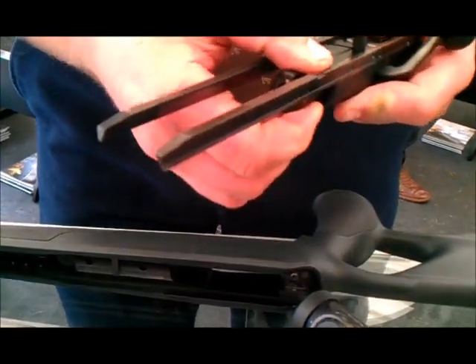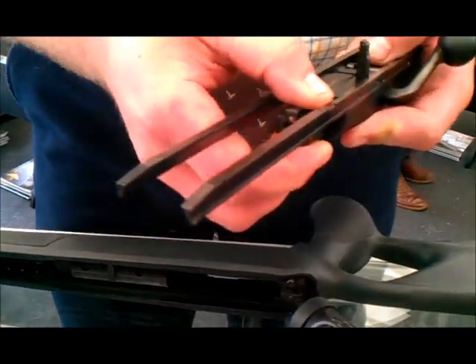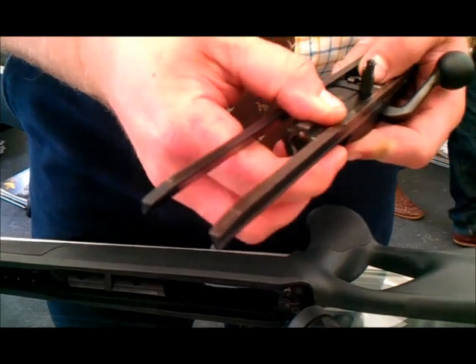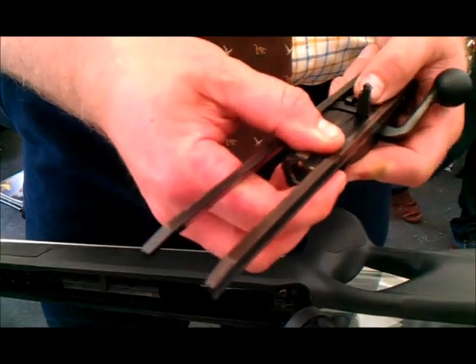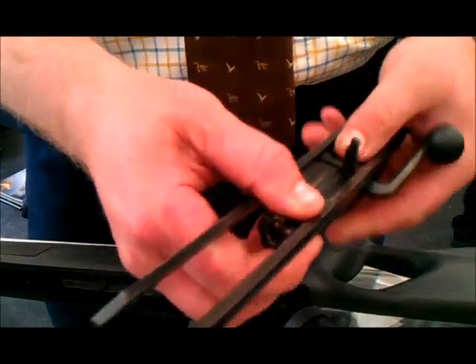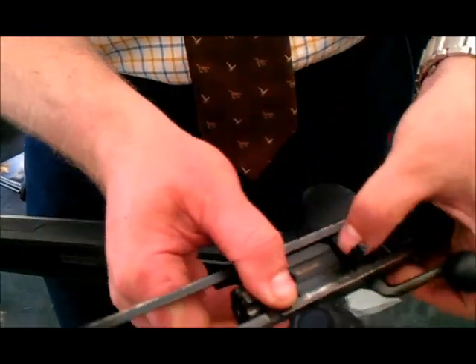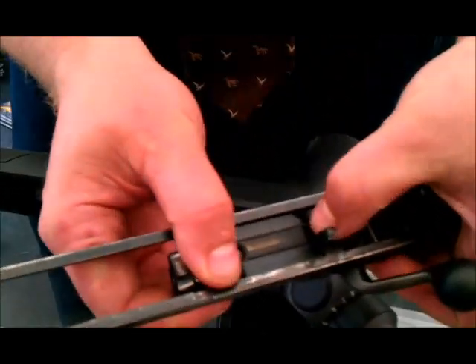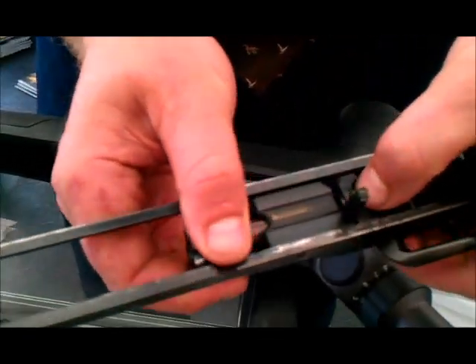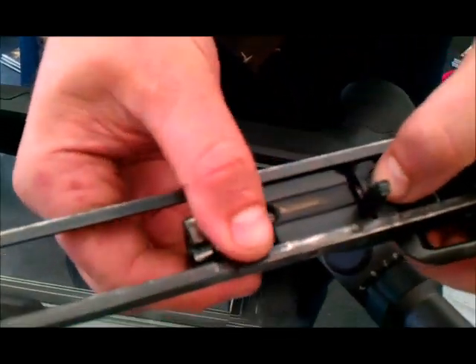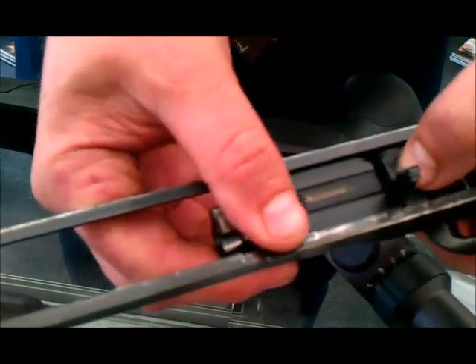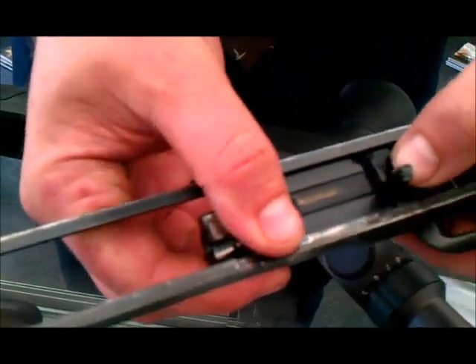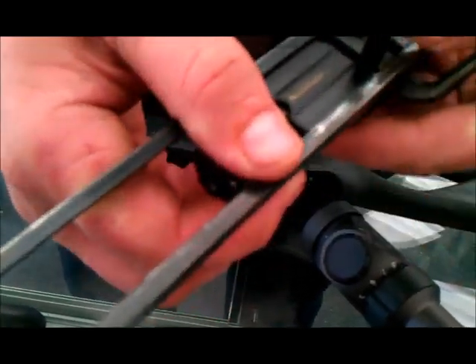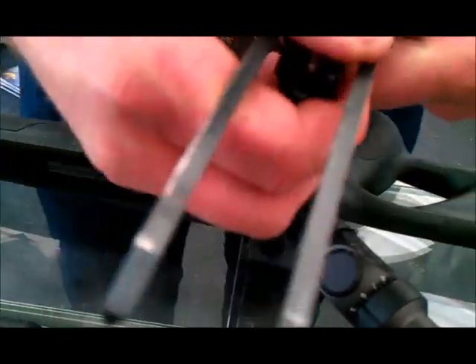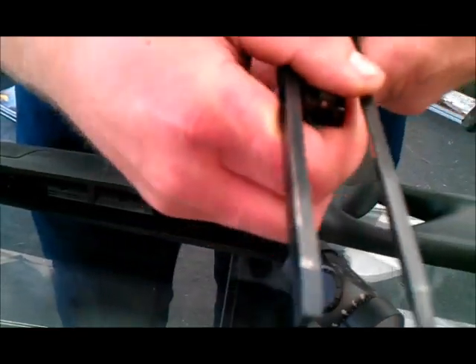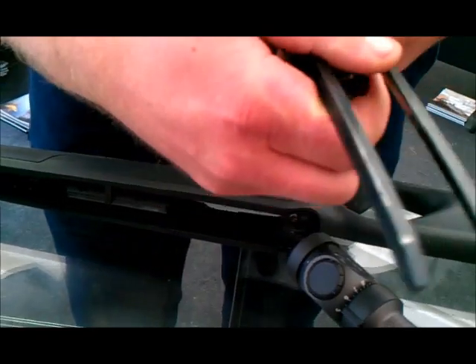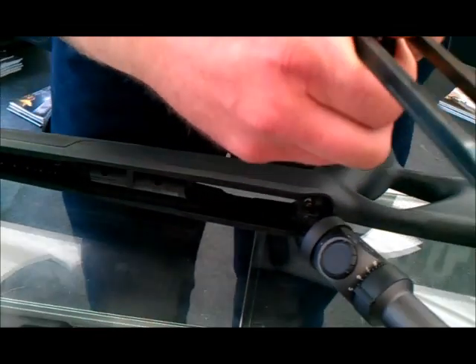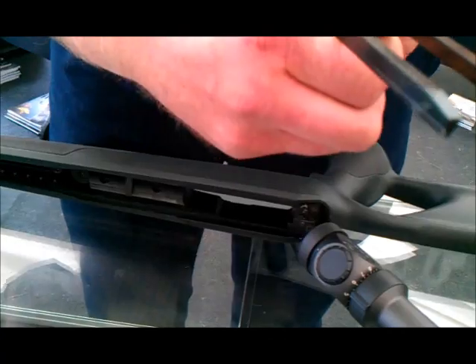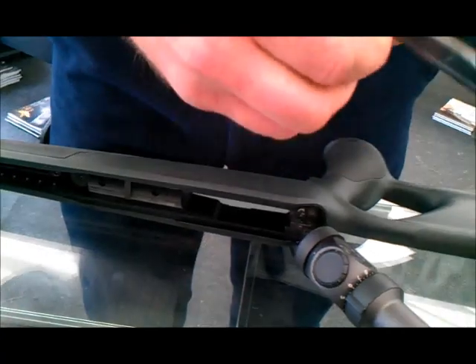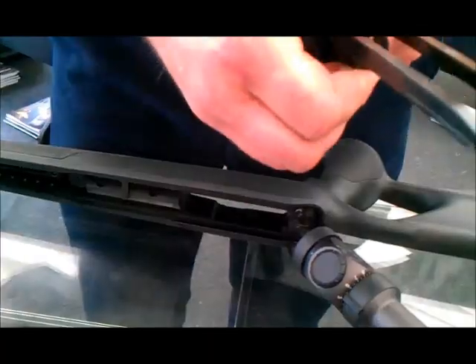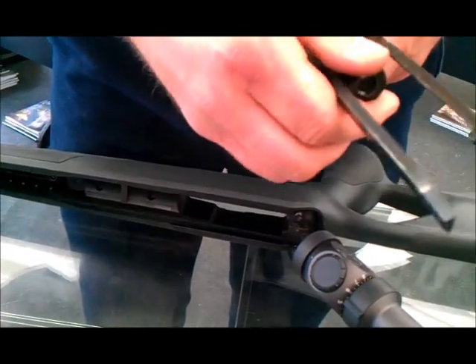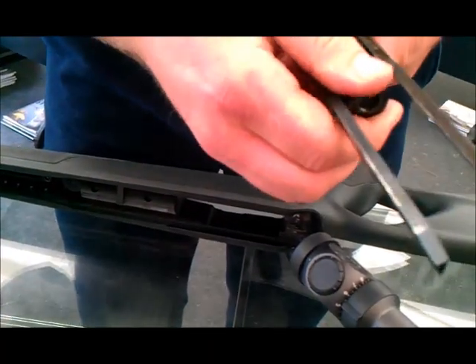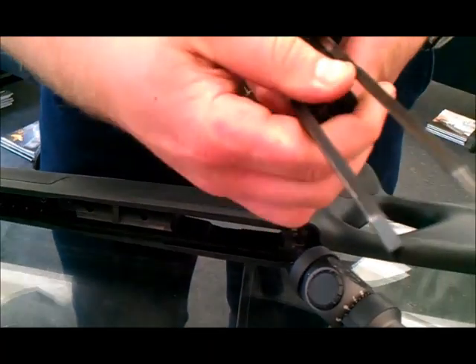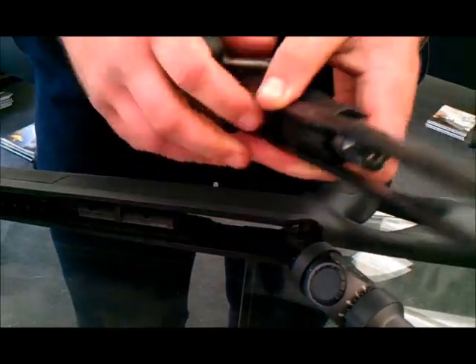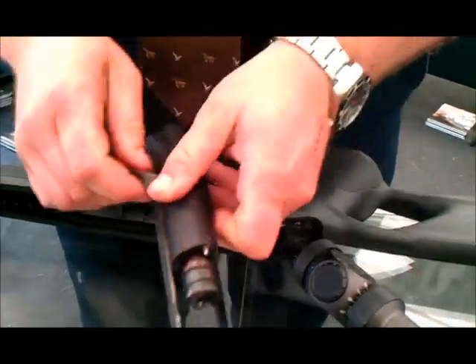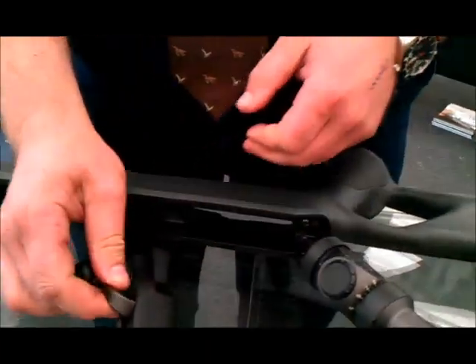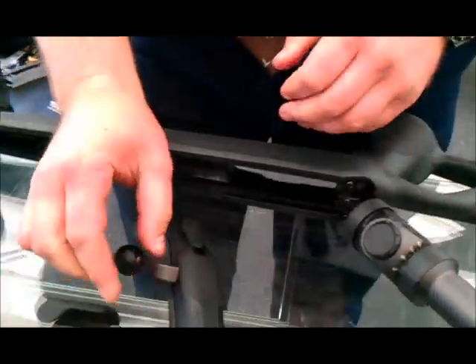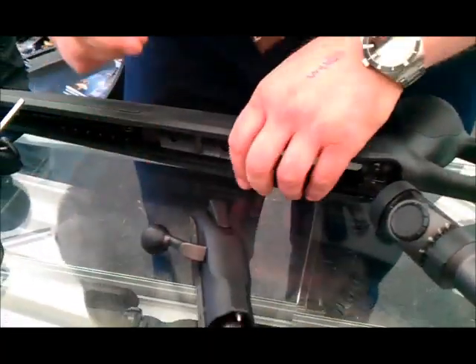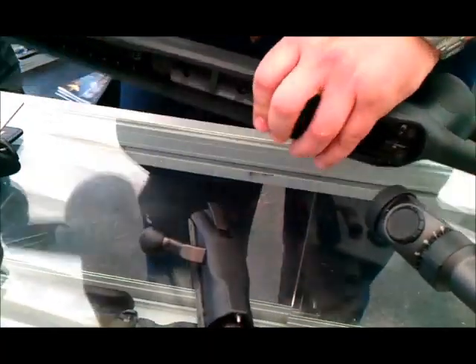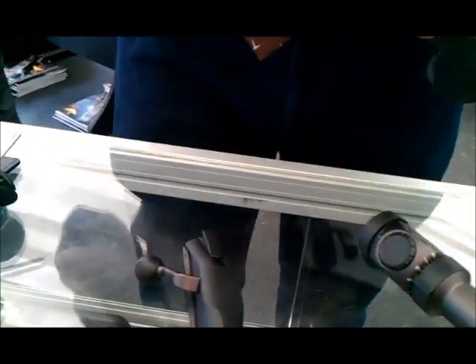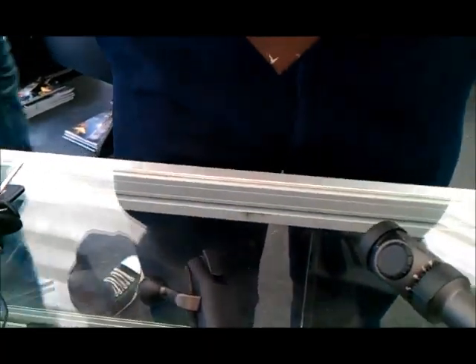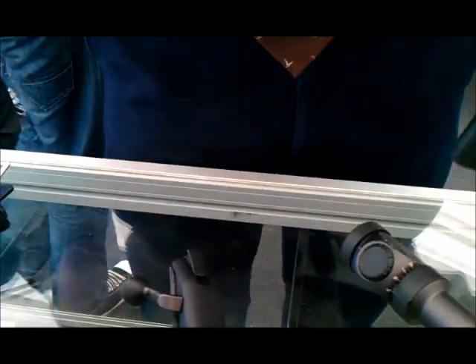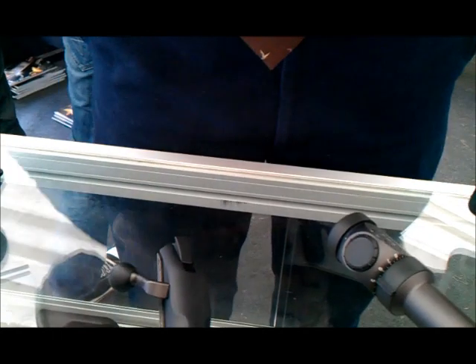Get the hook lined up — see there's a little groove in here — see it come in line, push it back down. Would you like to put it back together?